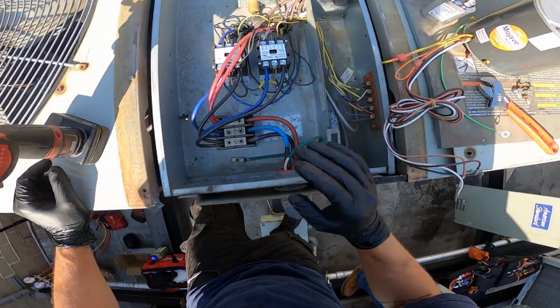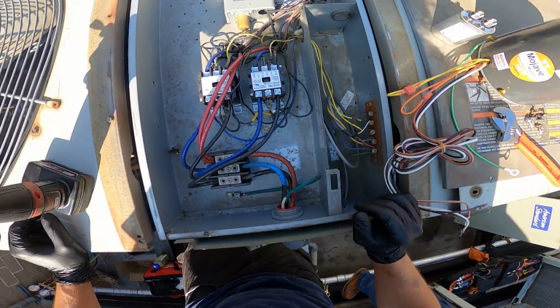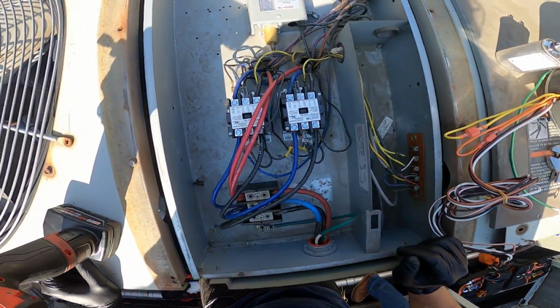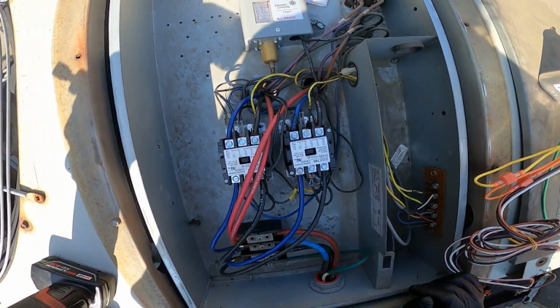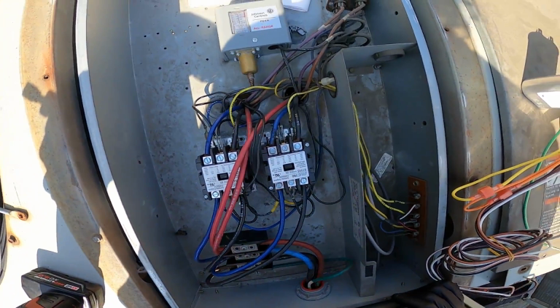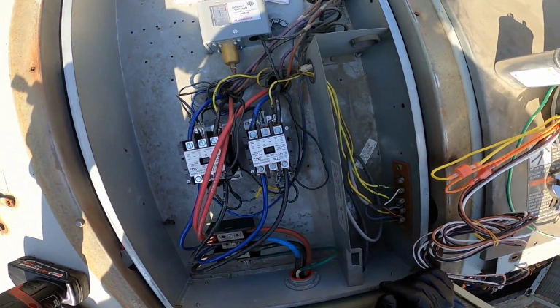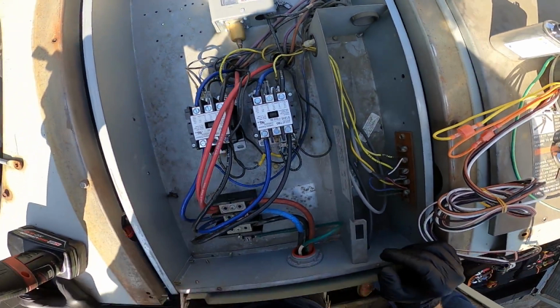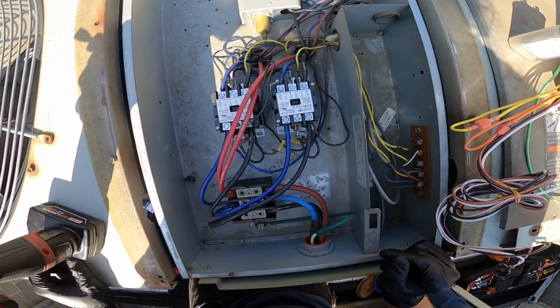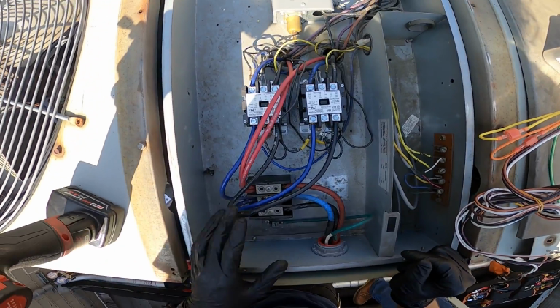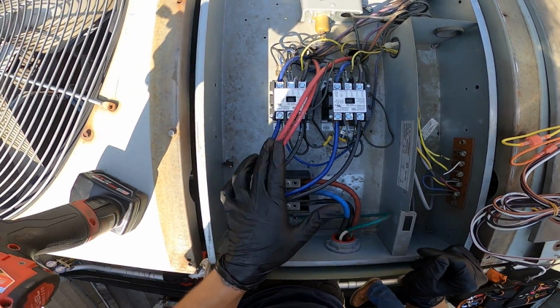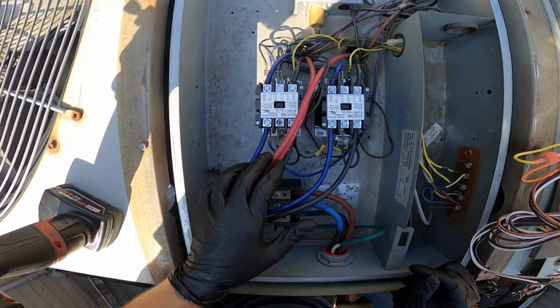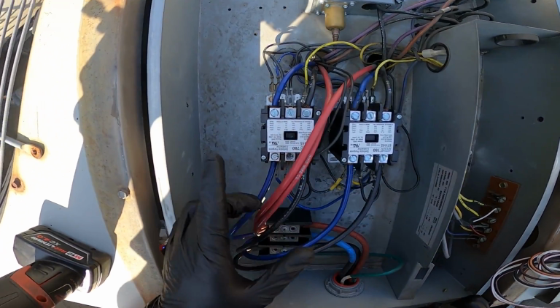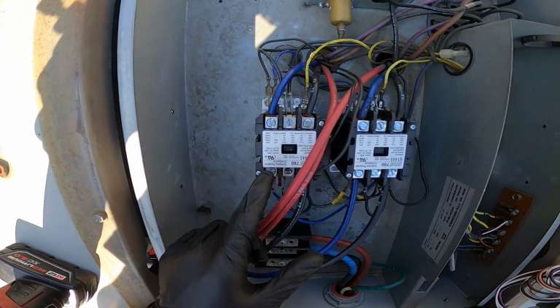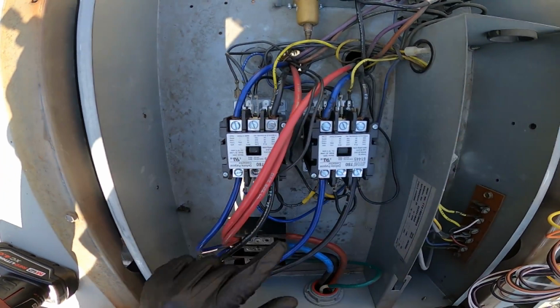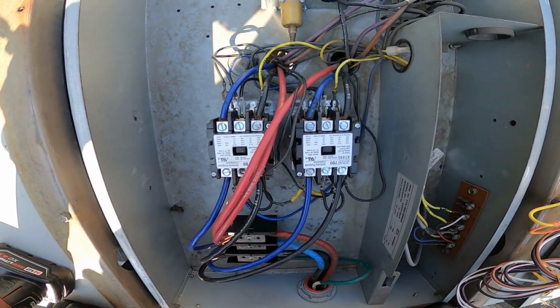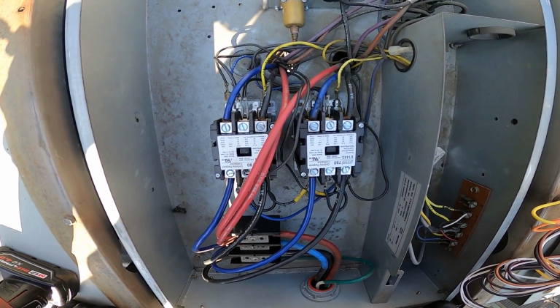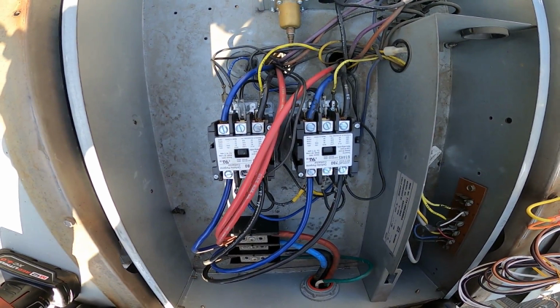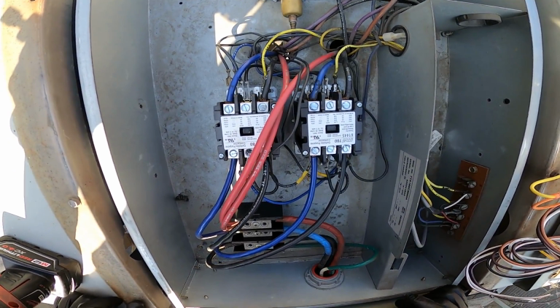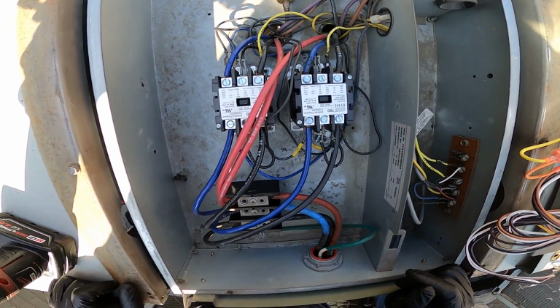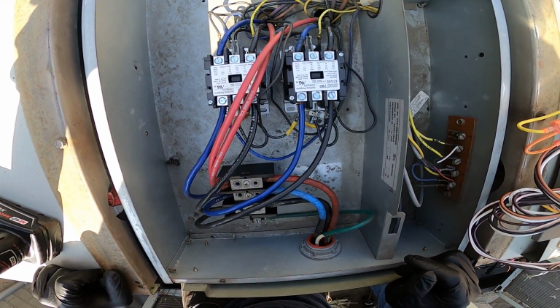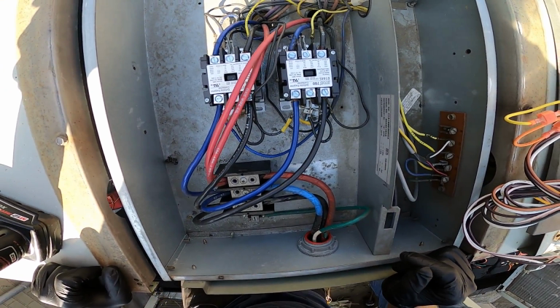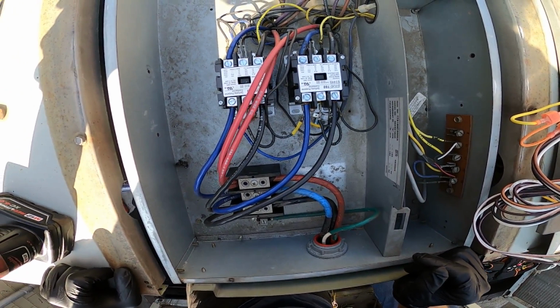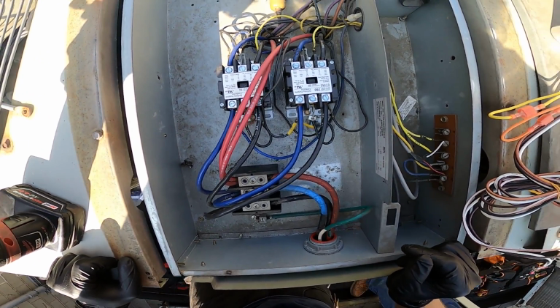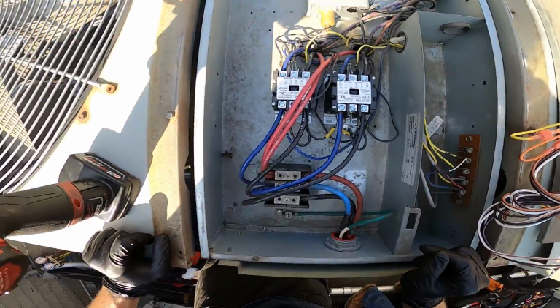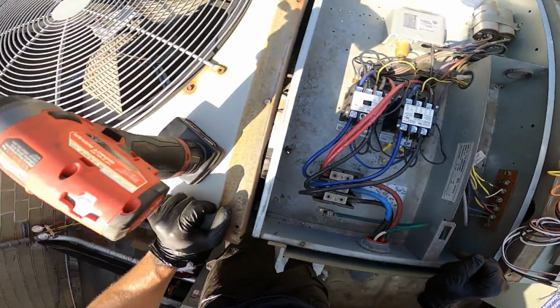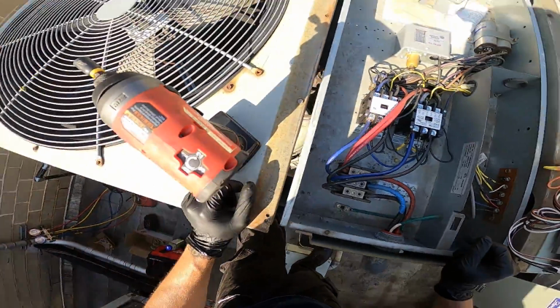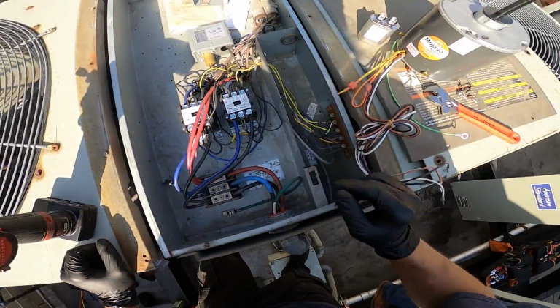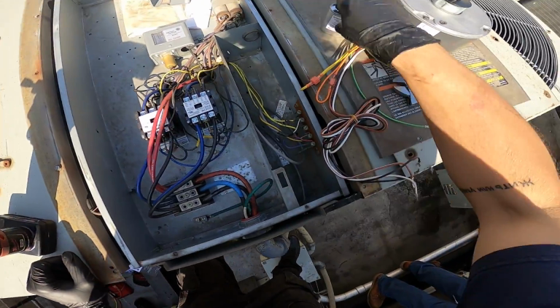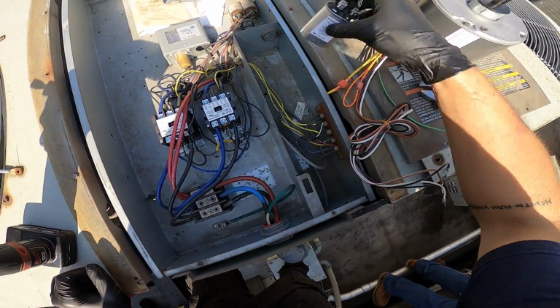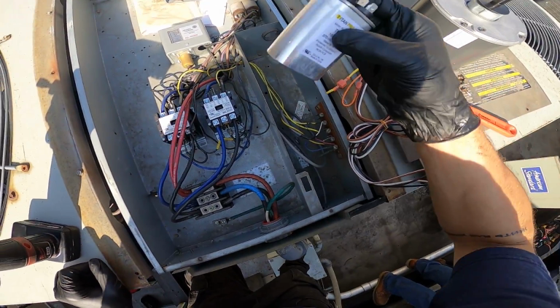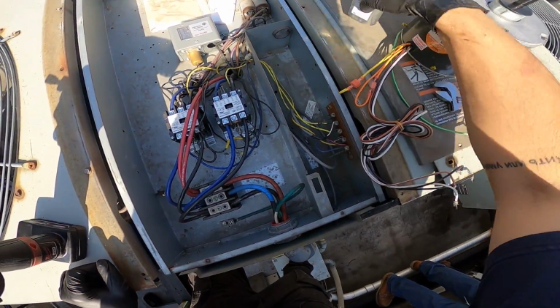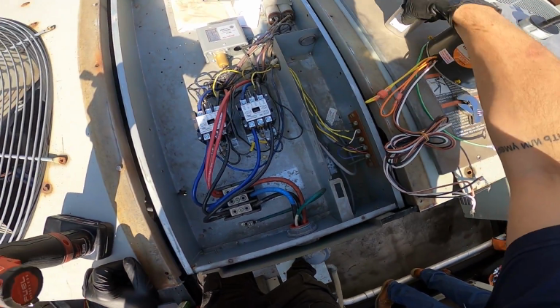To open up the cover for the control panel — you can see that these two contactors were actually recently replaced, so we're not going to change those. We're just going to replace the fan motor and the capacitor.